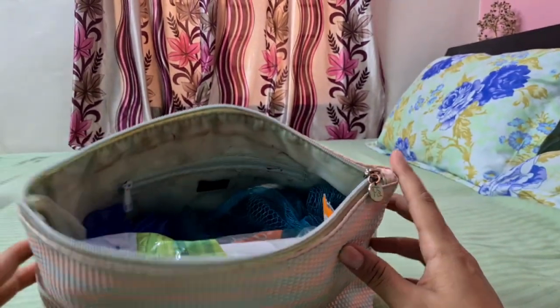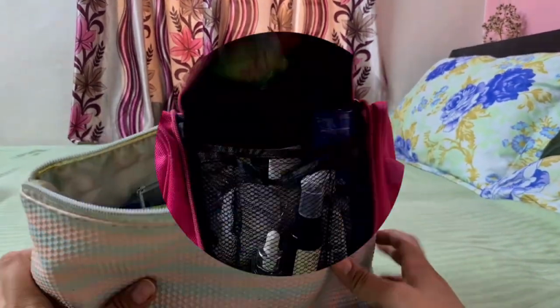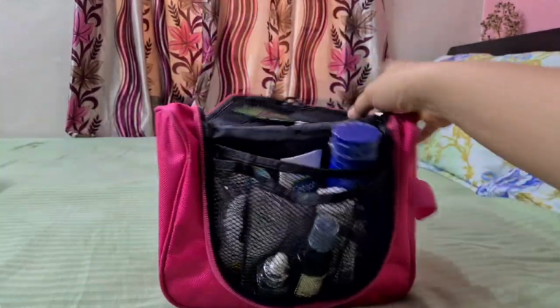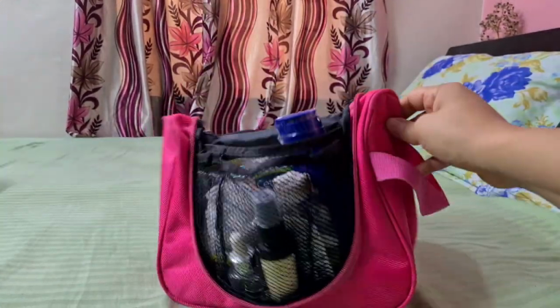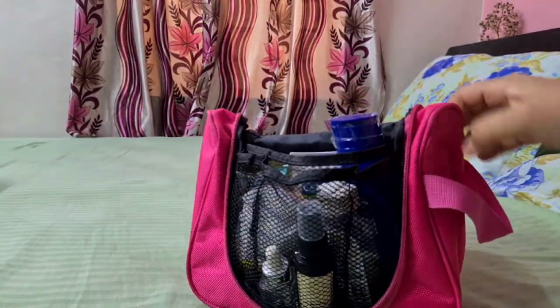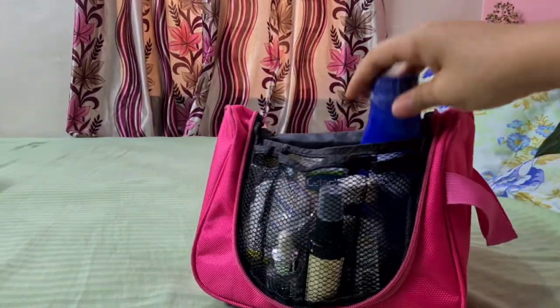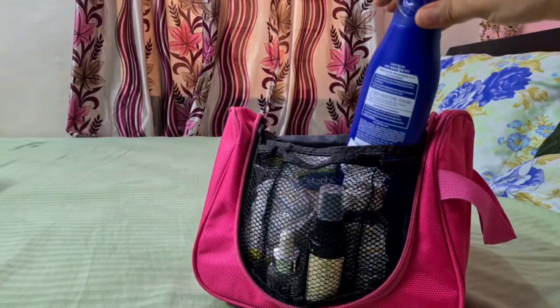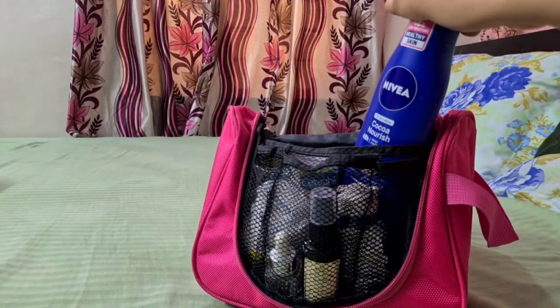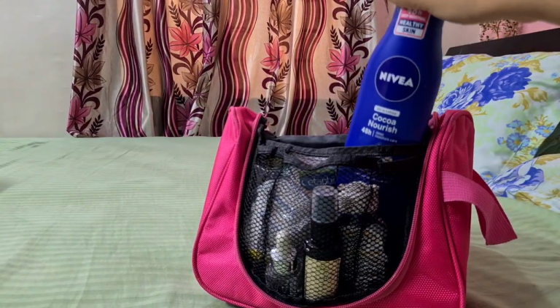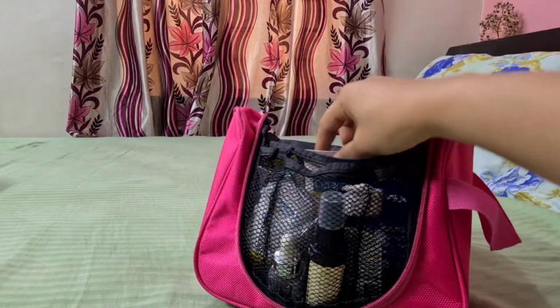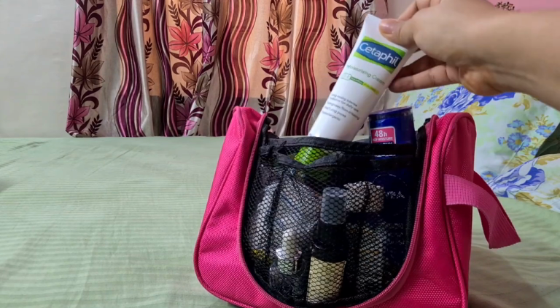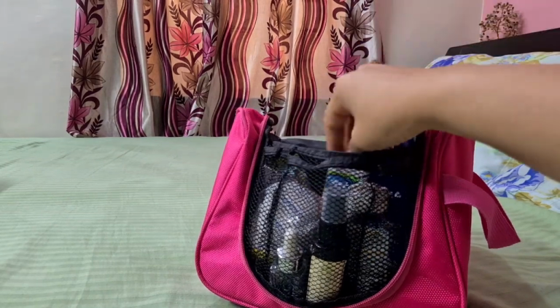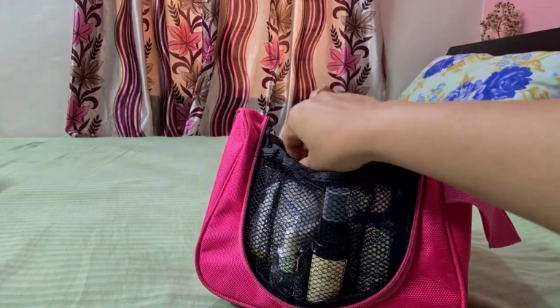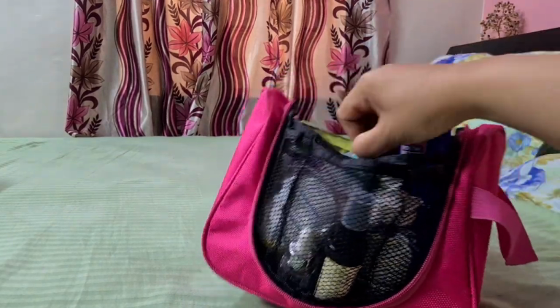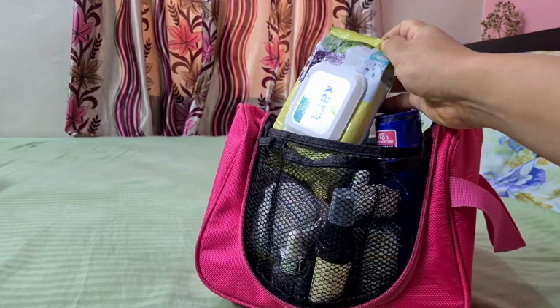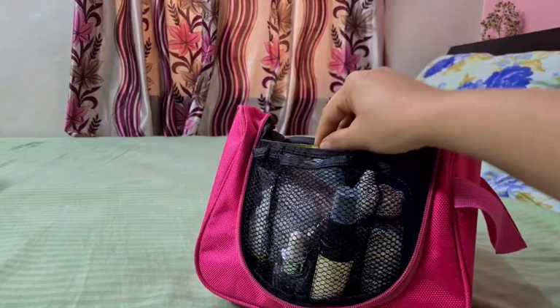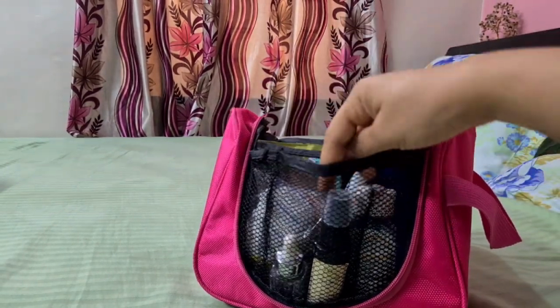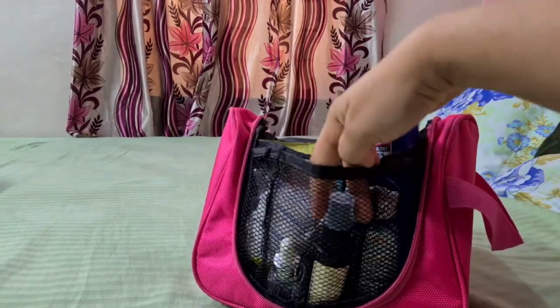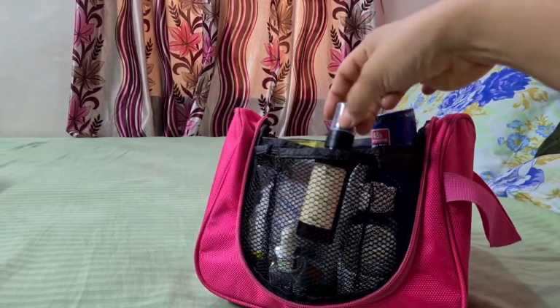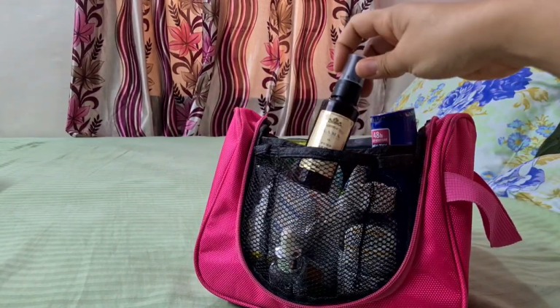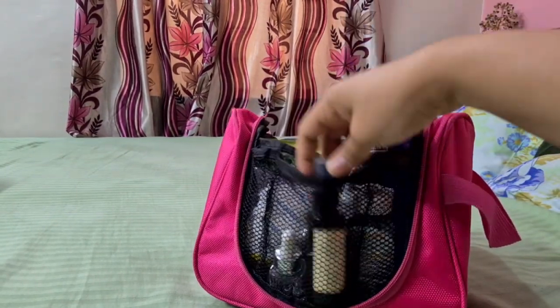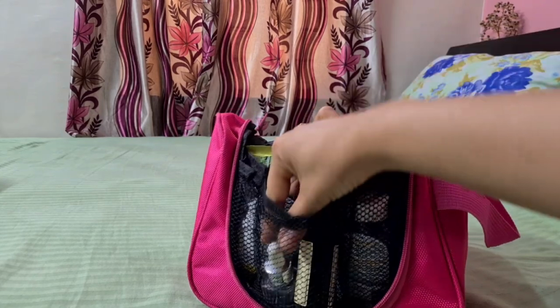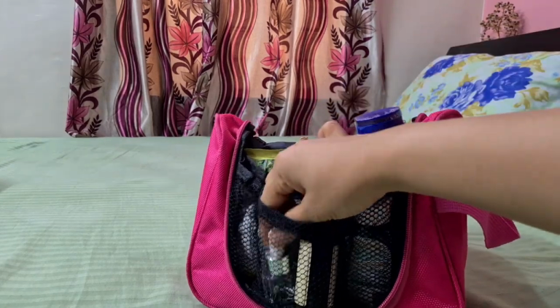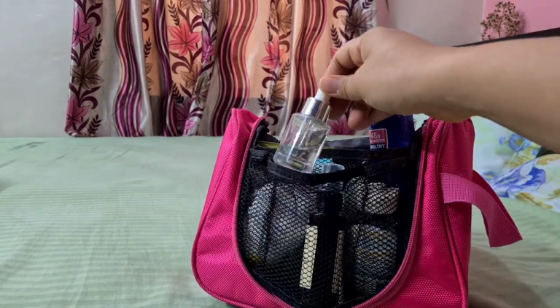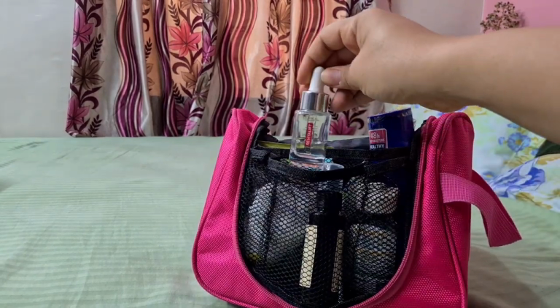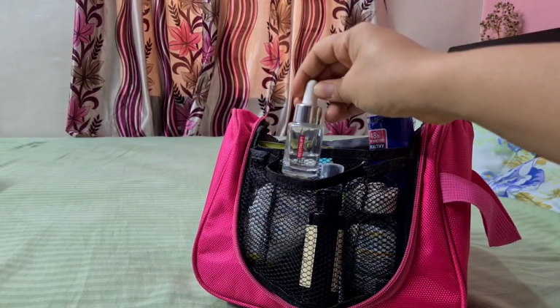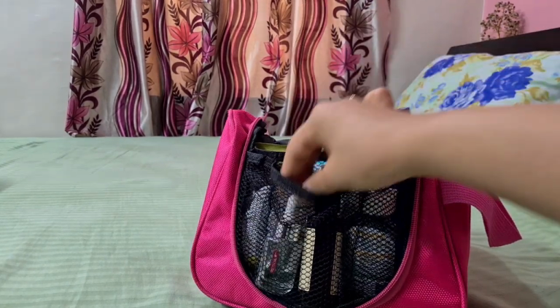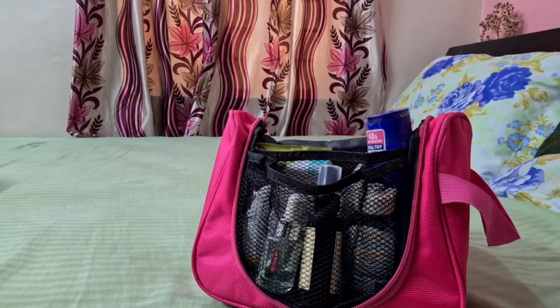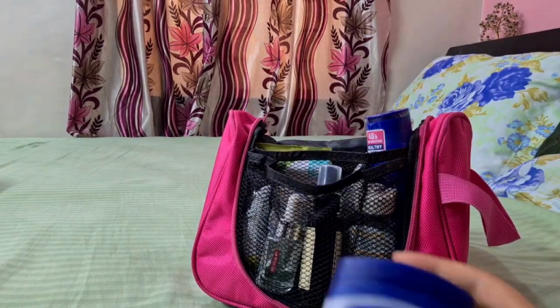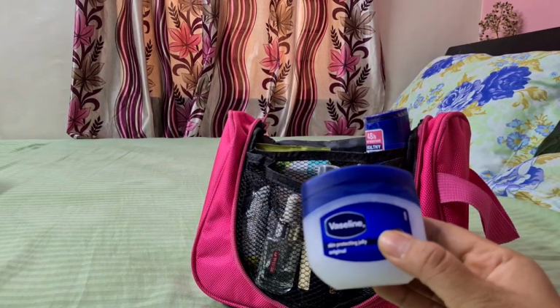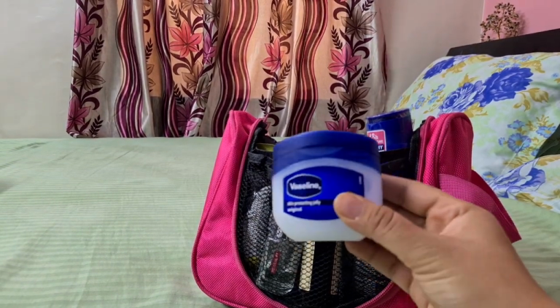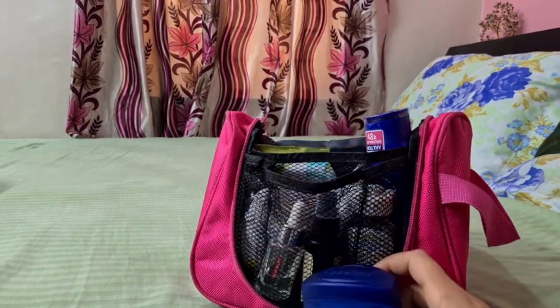After that I have set my skincare pouch, which is very very important because we are going to a cold place. Skincare is essential and you need hydration for your skin. I am a dry skin type so my skin gets very dry, and I have kept everything needed for that.